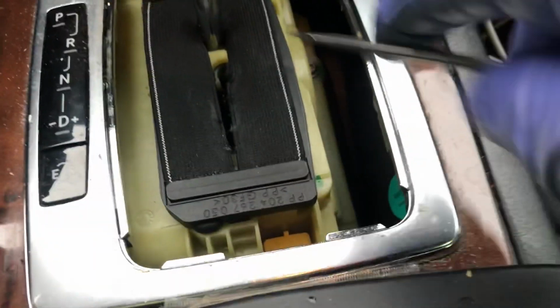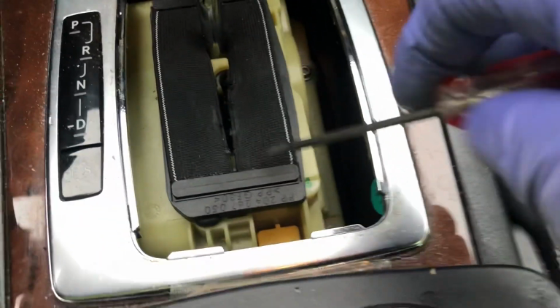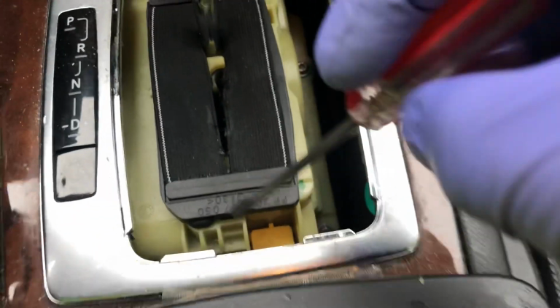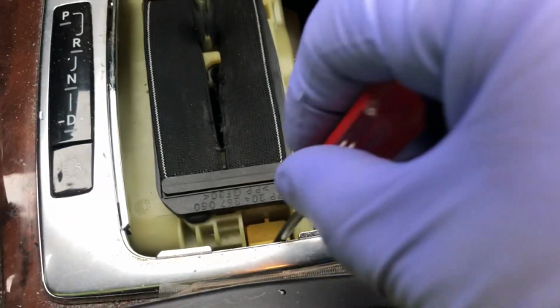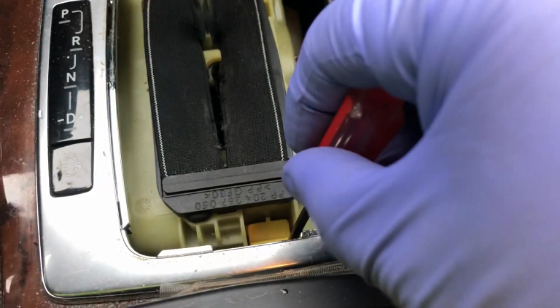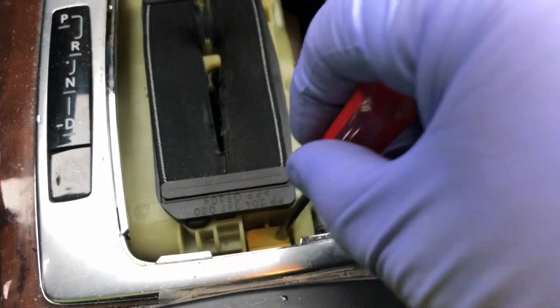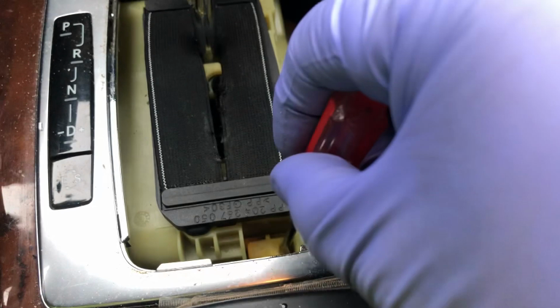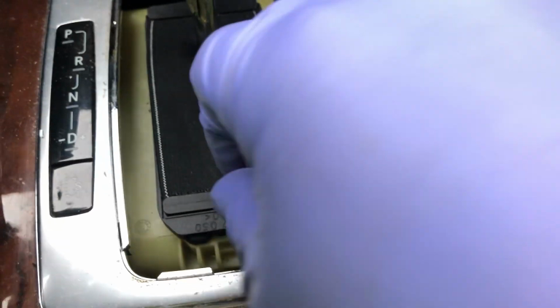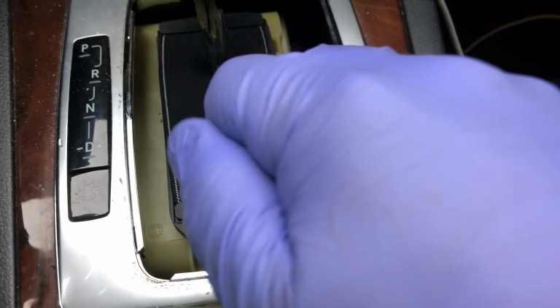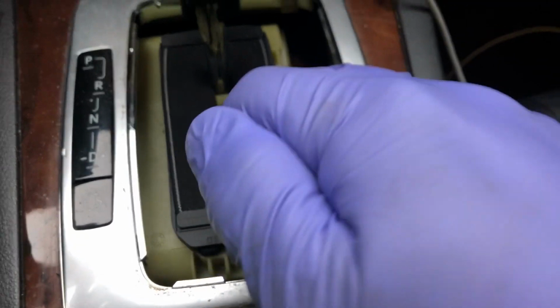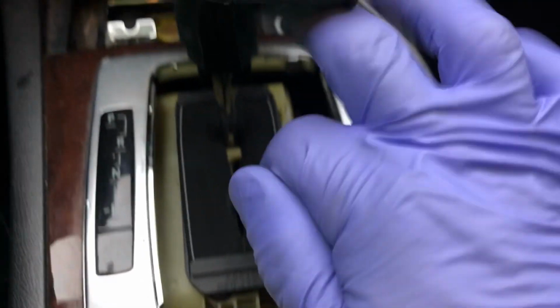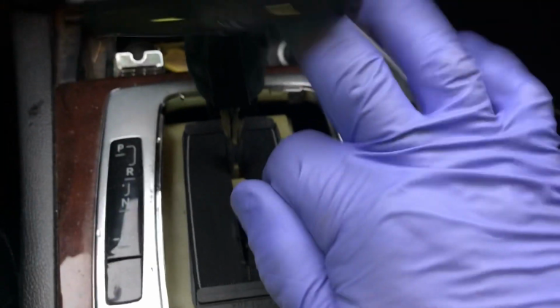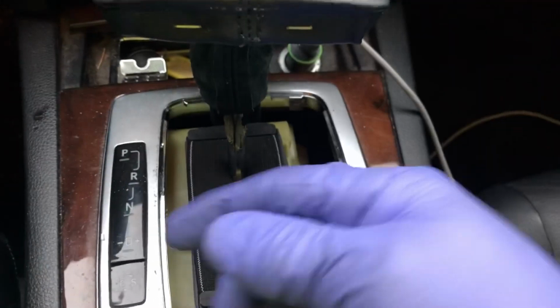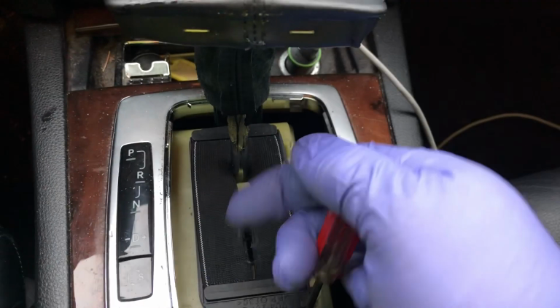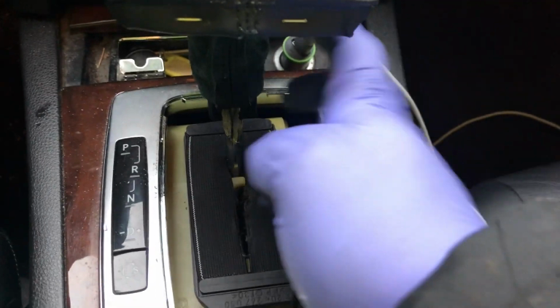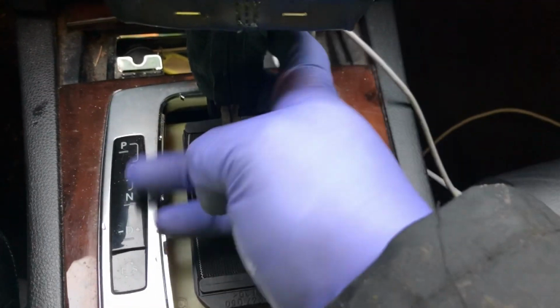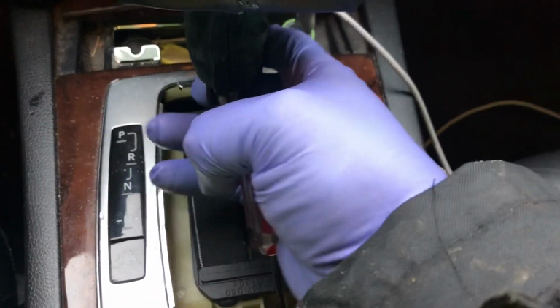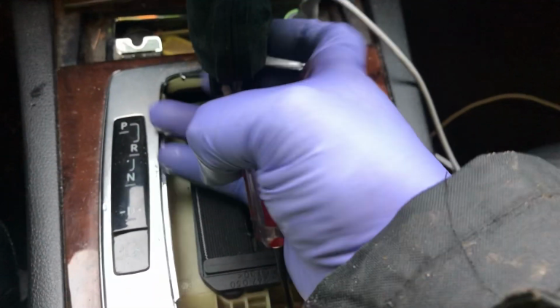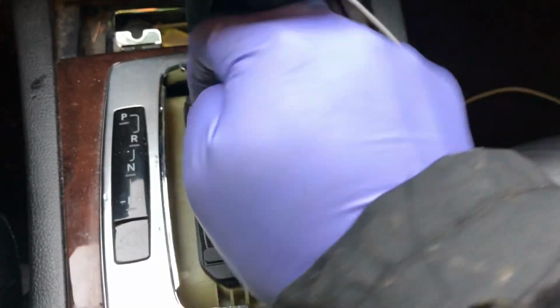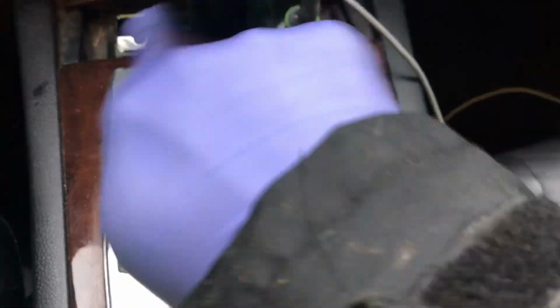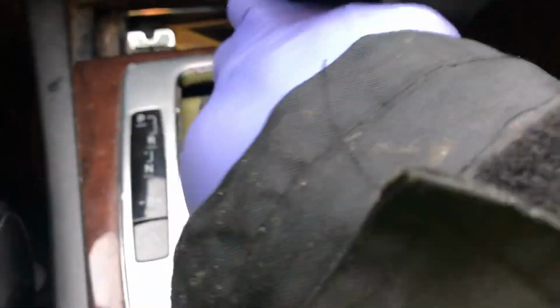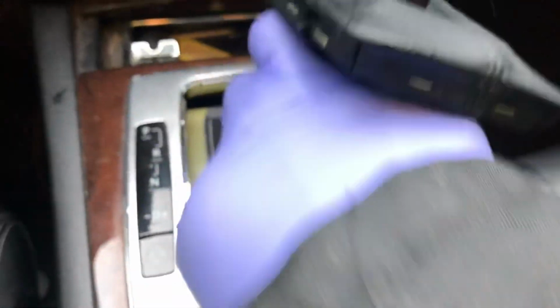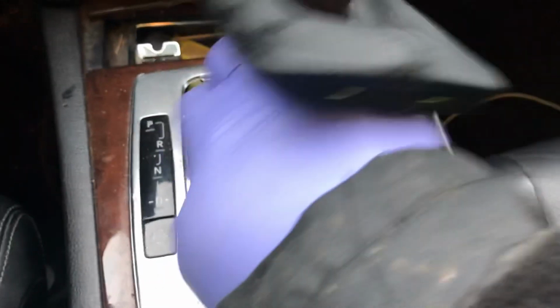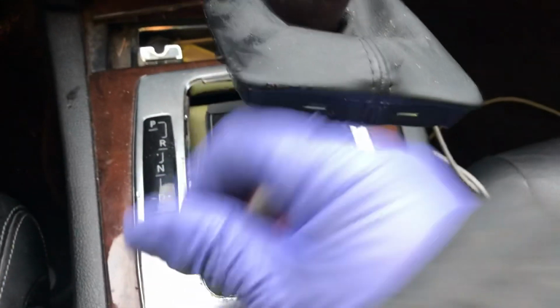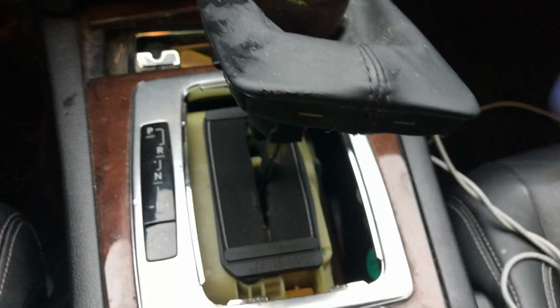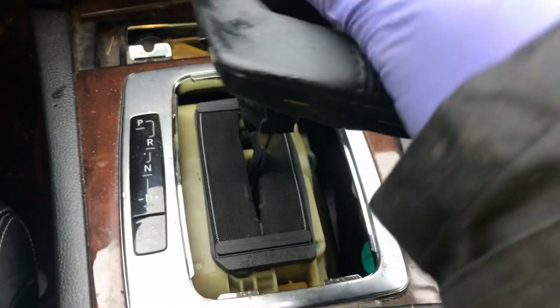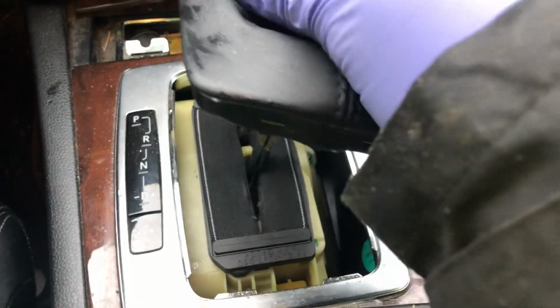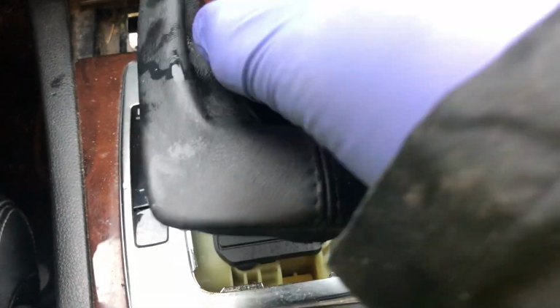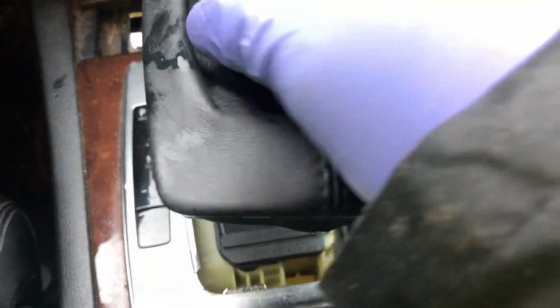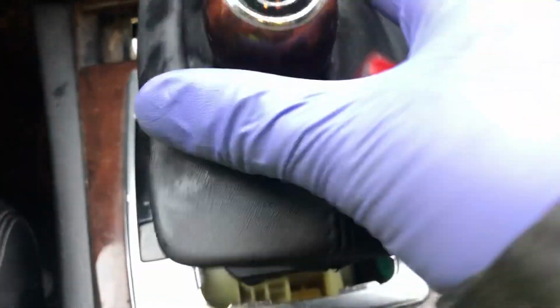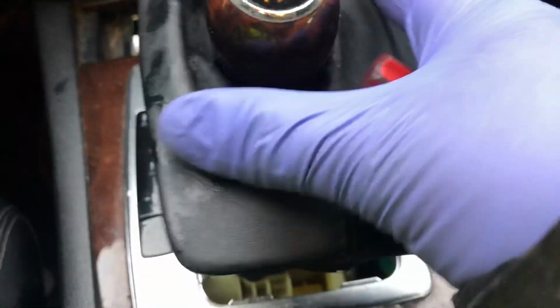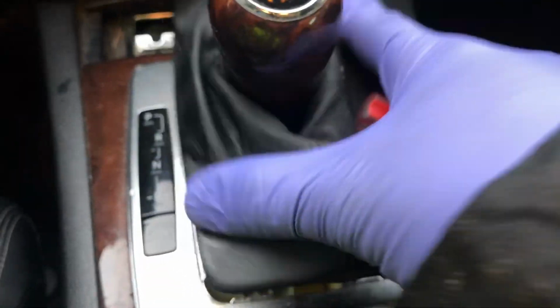Here is the yellow tab. Push it down. Once you push it down, get it into gear and put it into neutral.